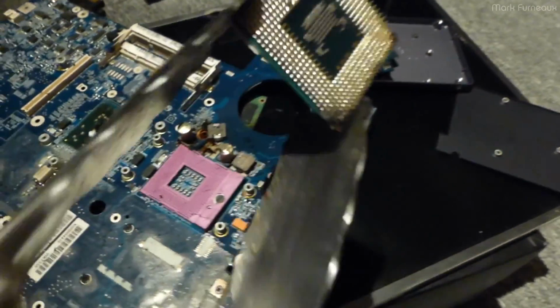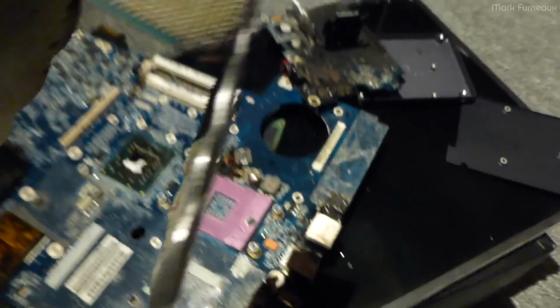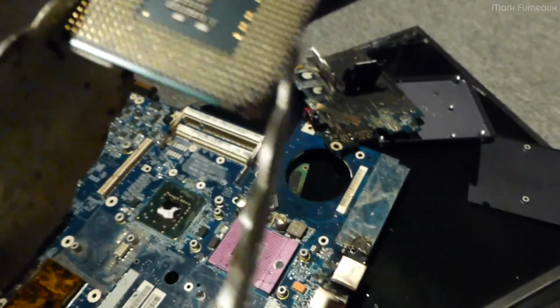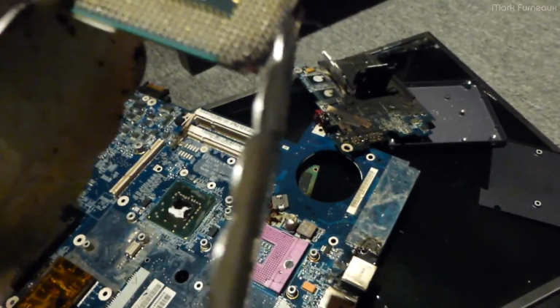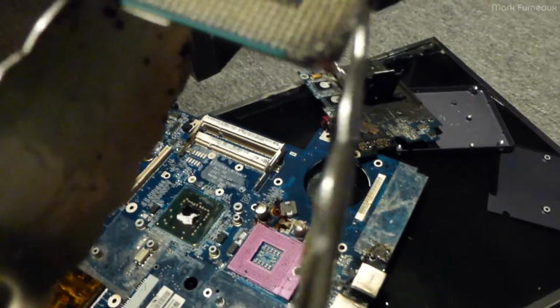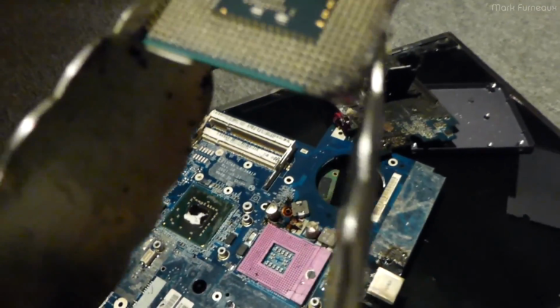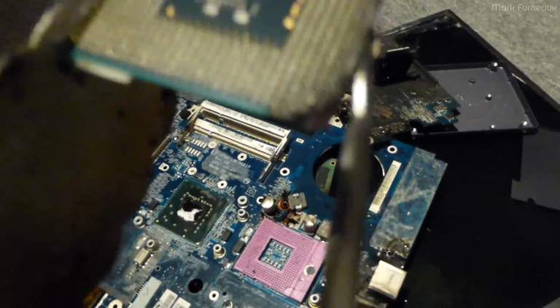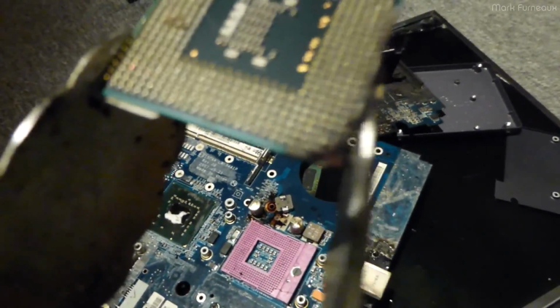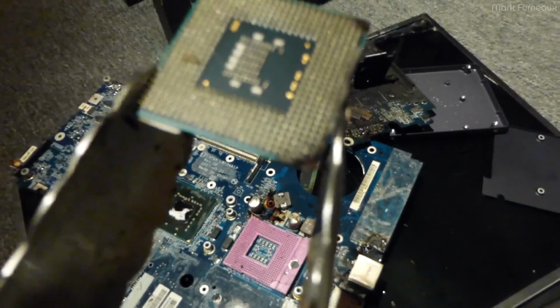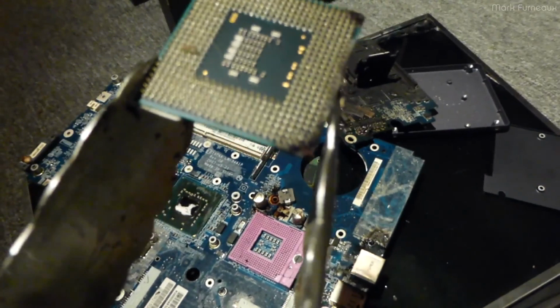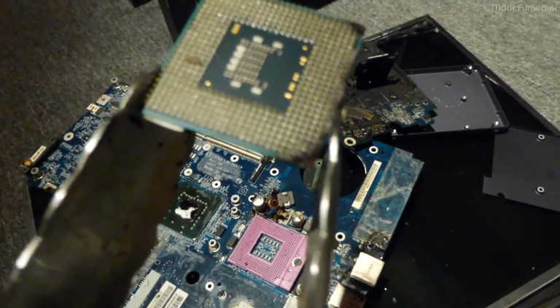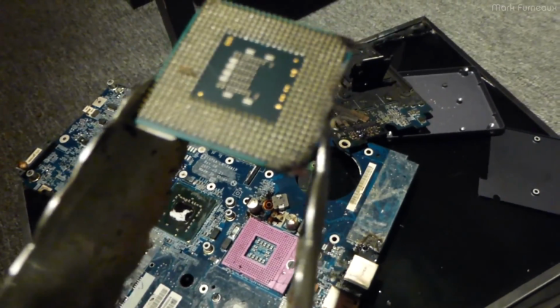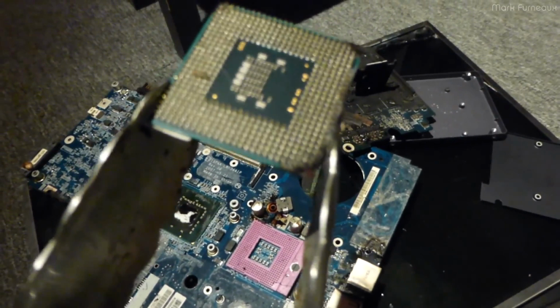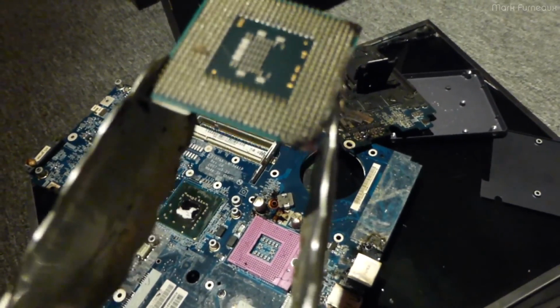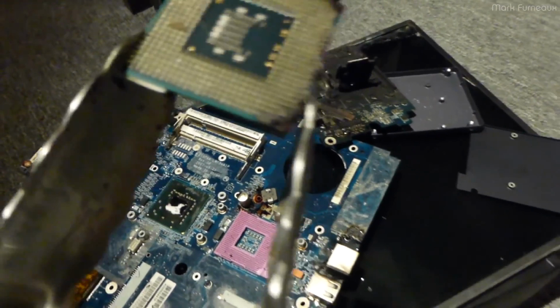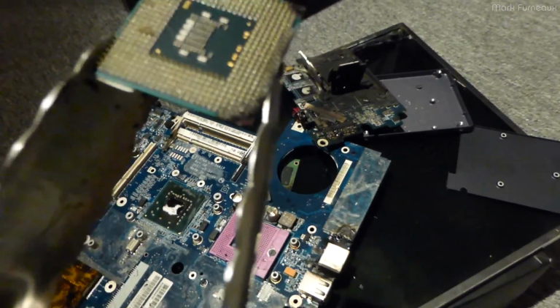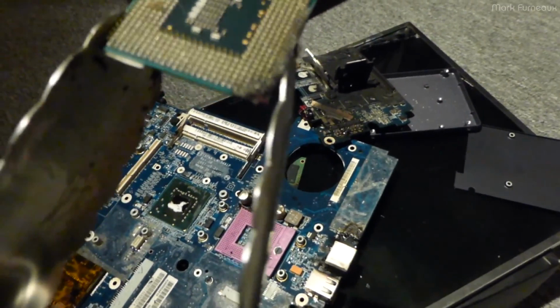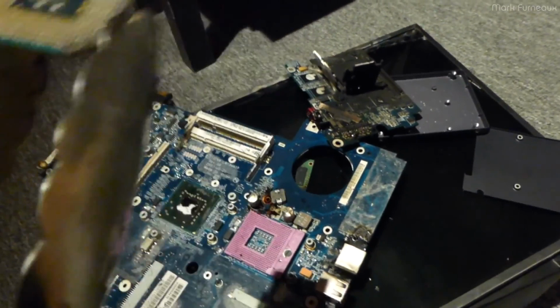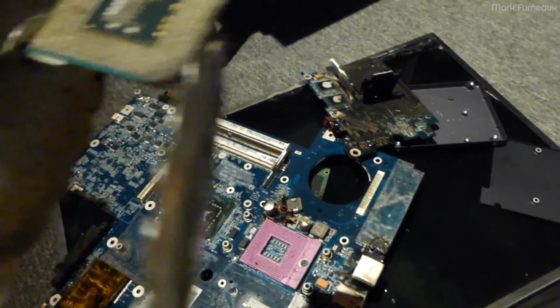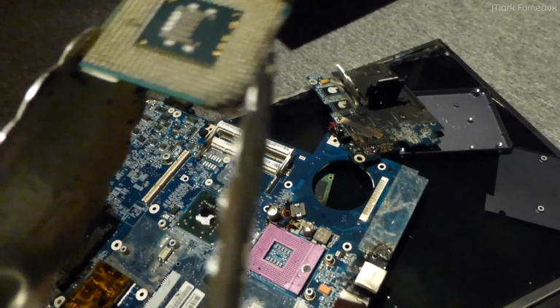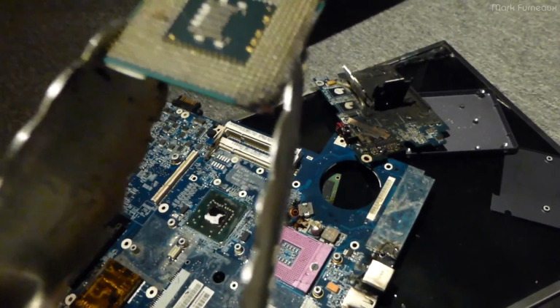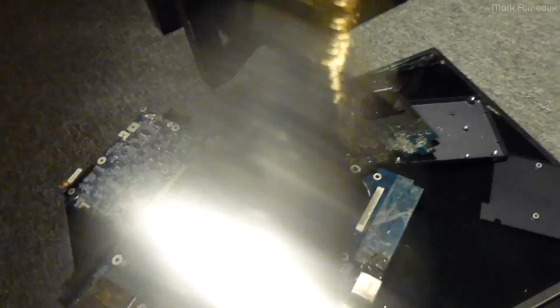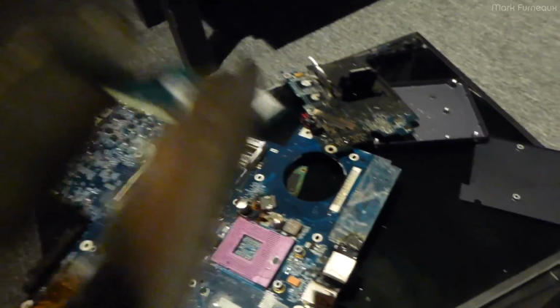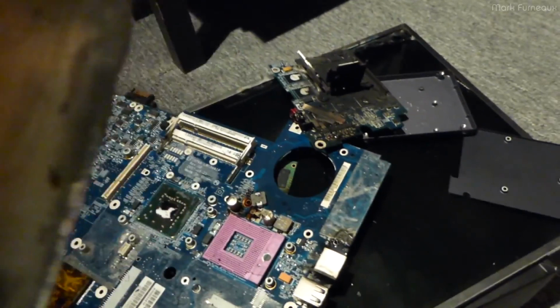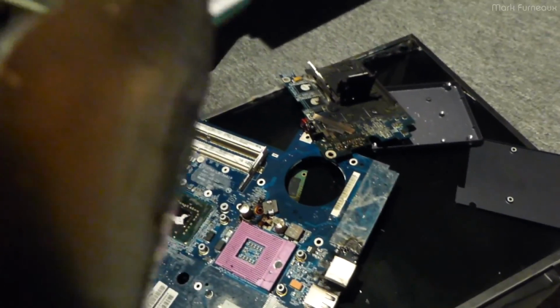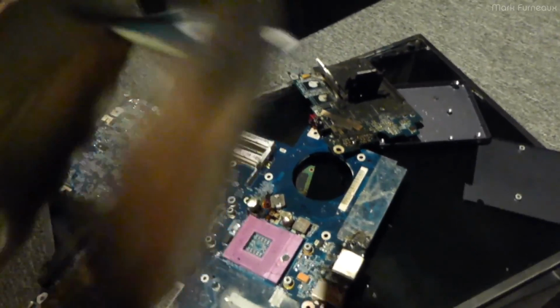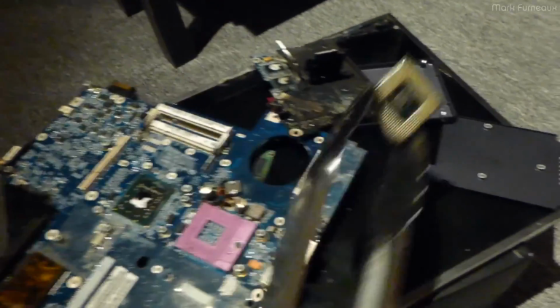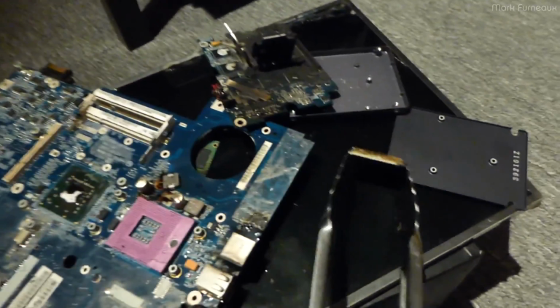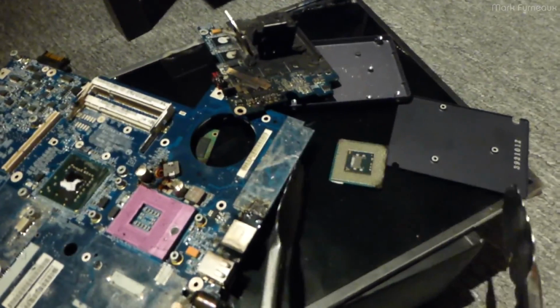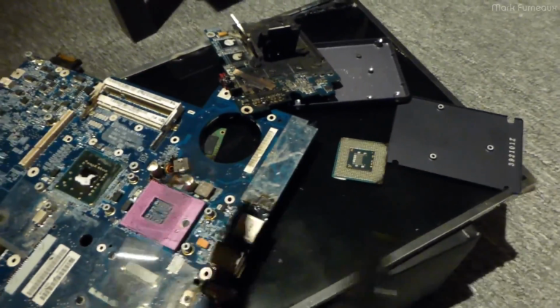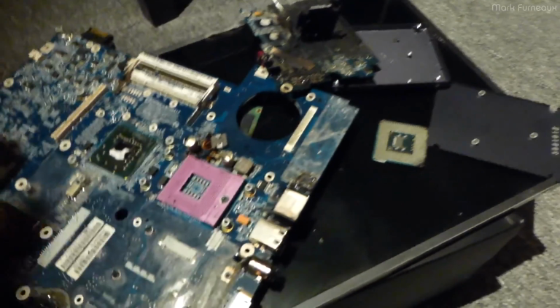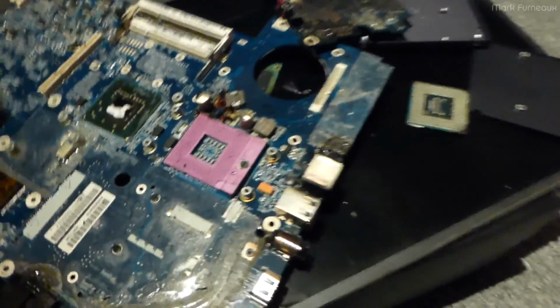Now the CPU — the corners, as you can see, are completely blown out. That was what was arcing. Other than that, no significant visual damage.